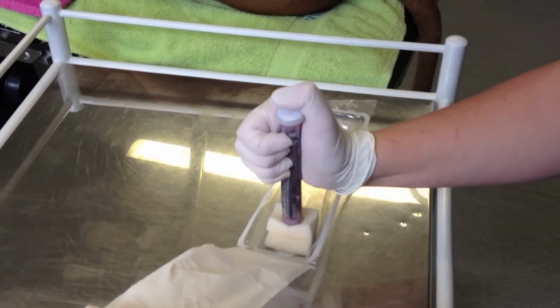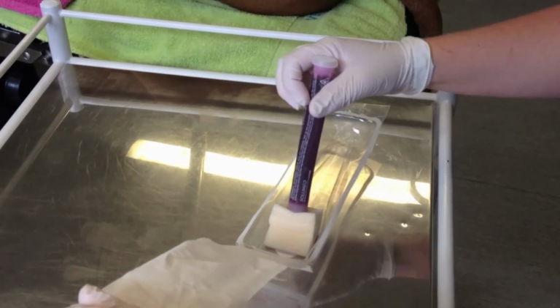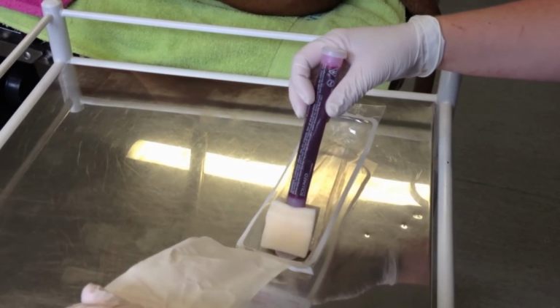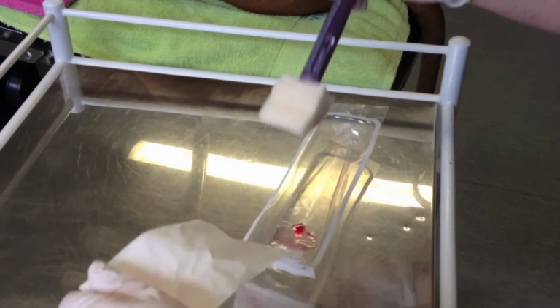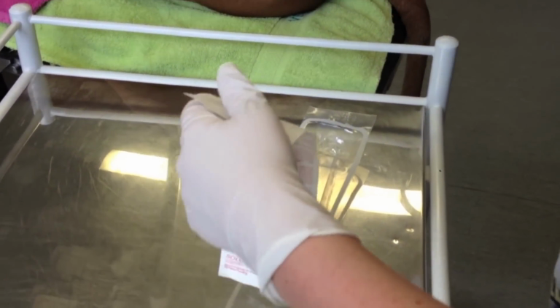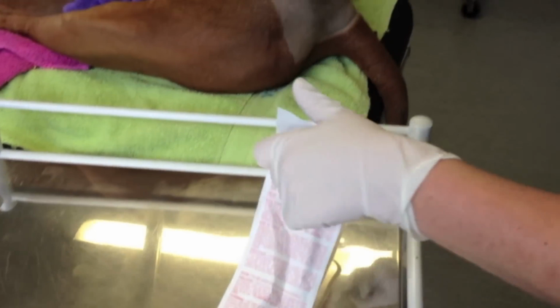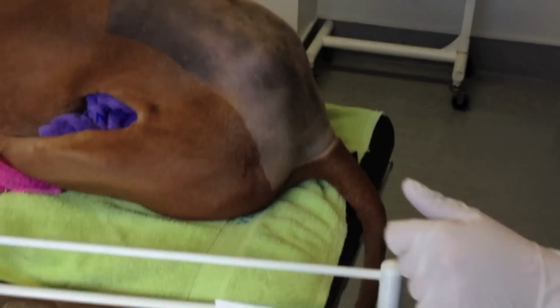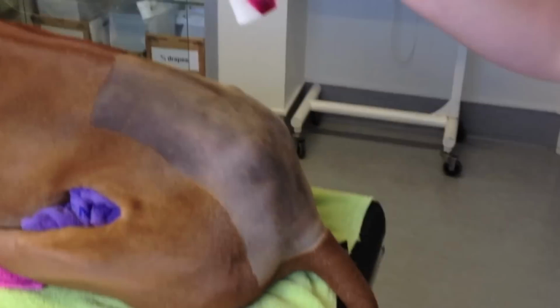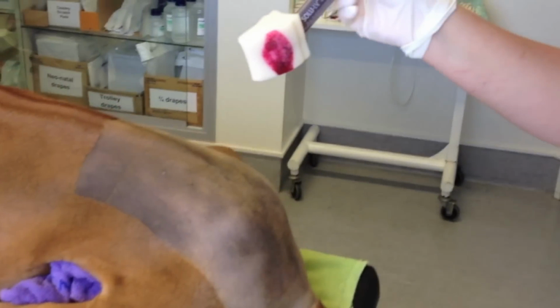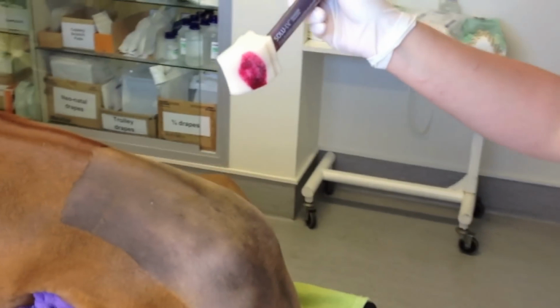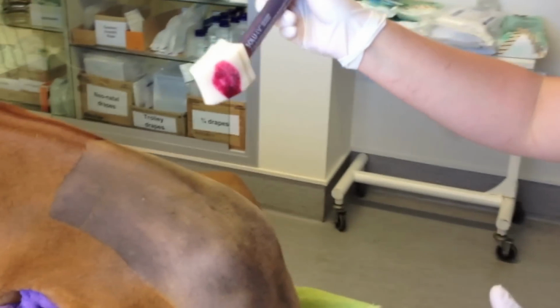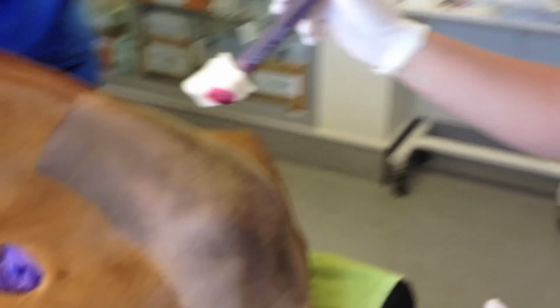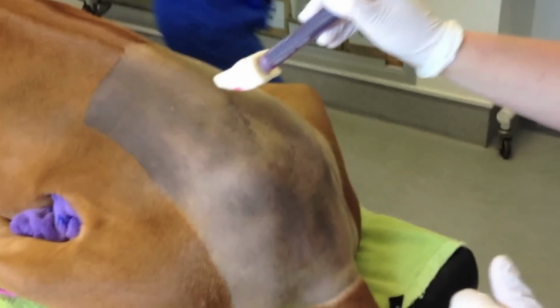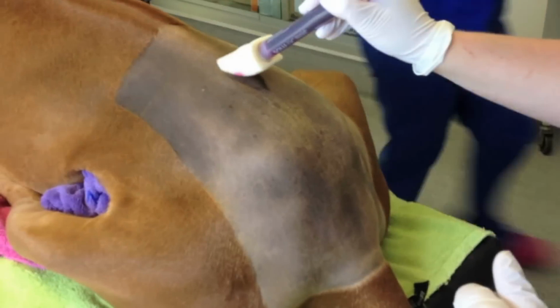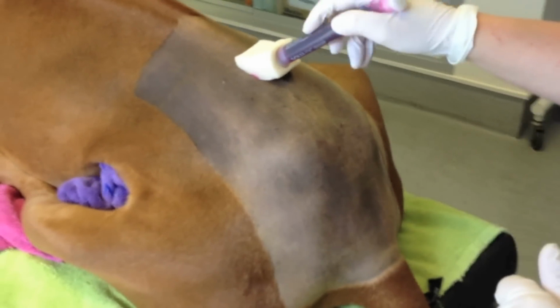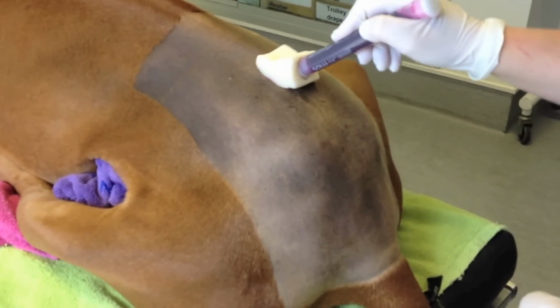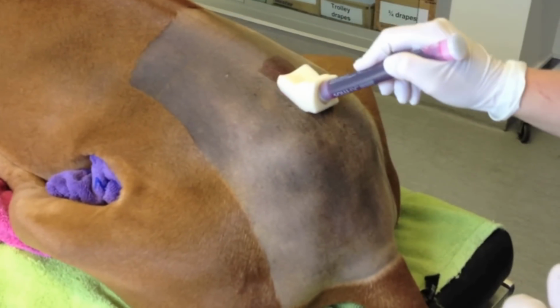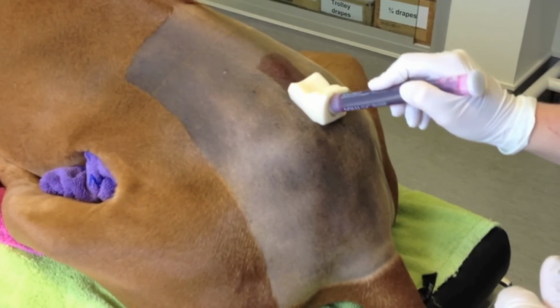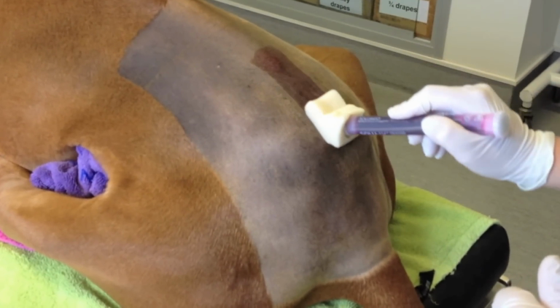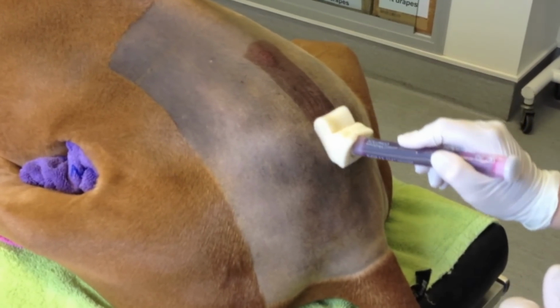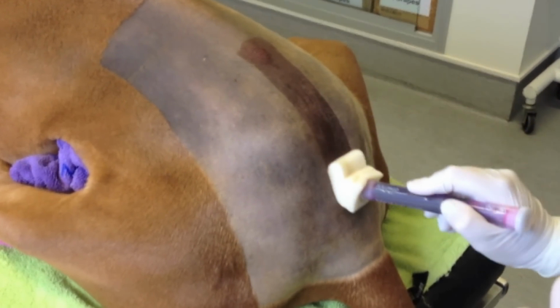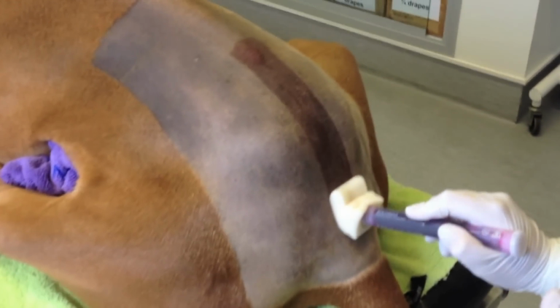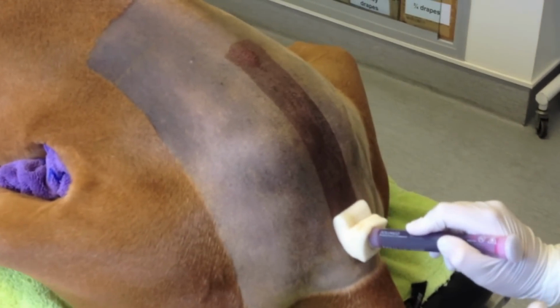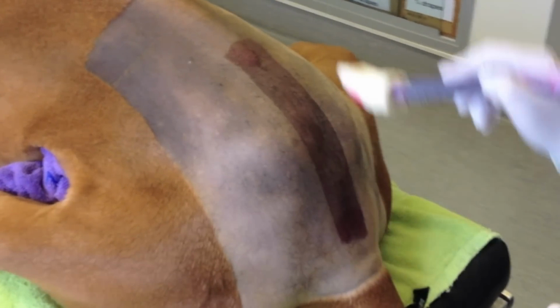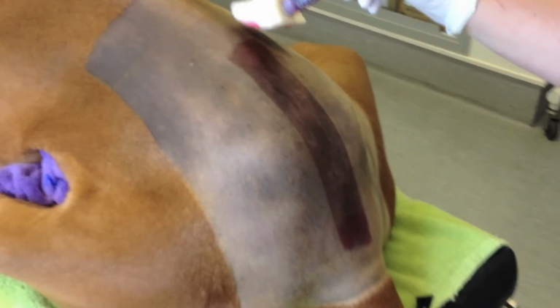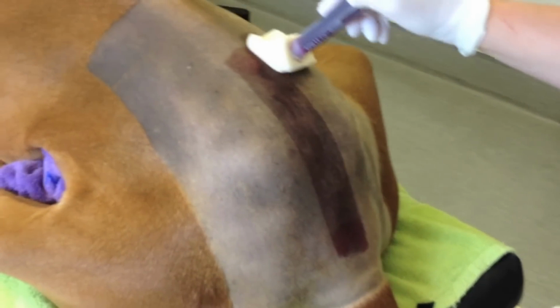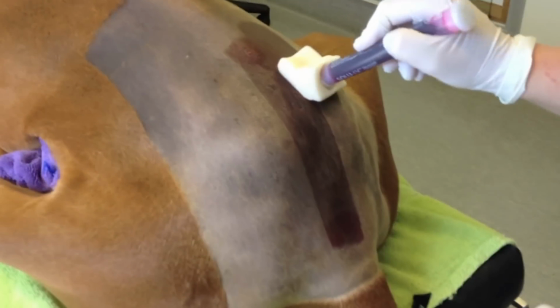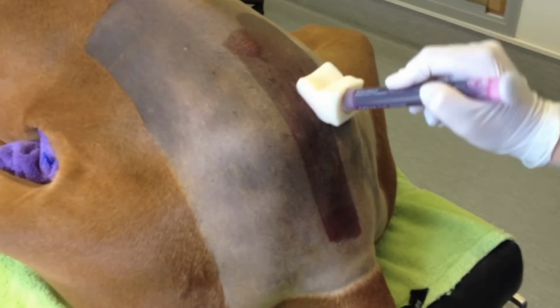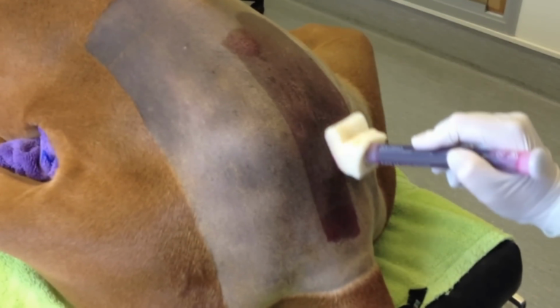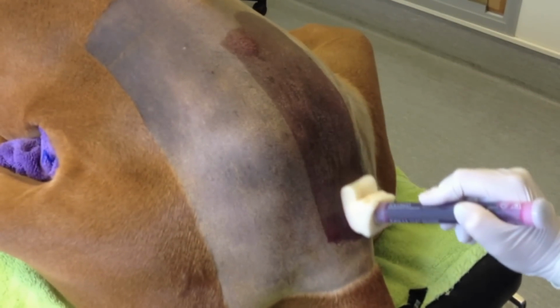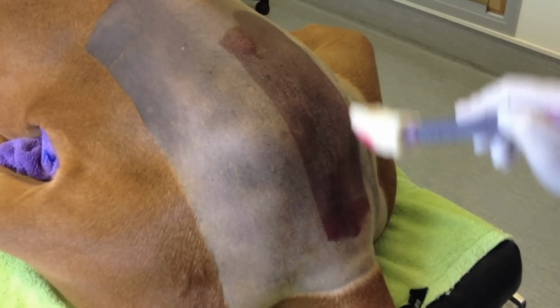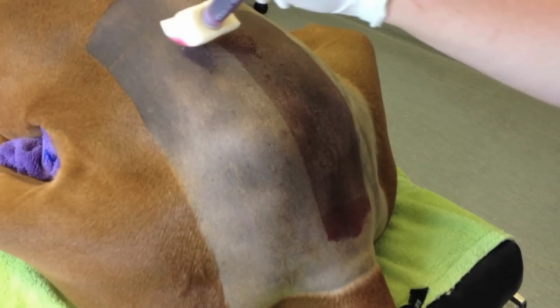This patient demonstrates the peripheral technique really well. The patient has already been cleaned, so we start at the incision site and work outward peripherally.